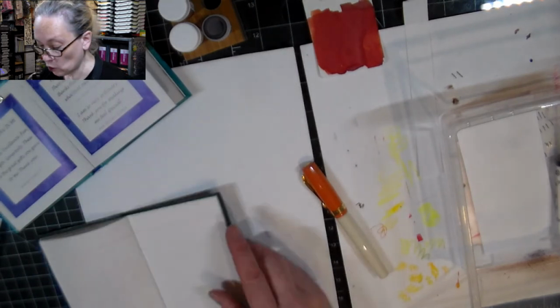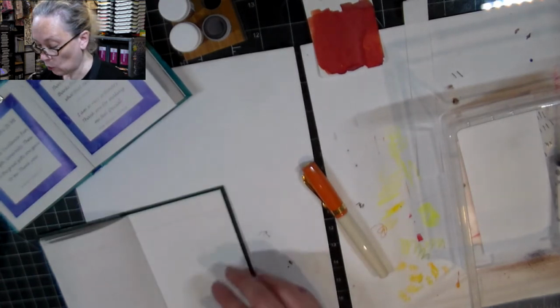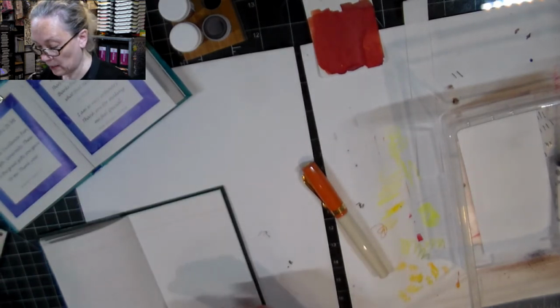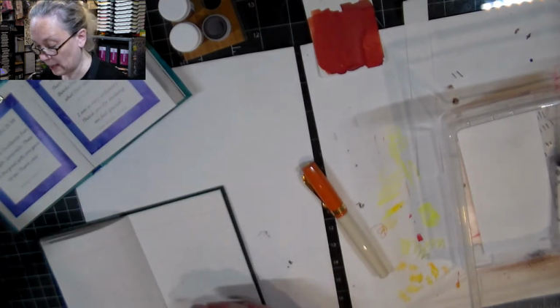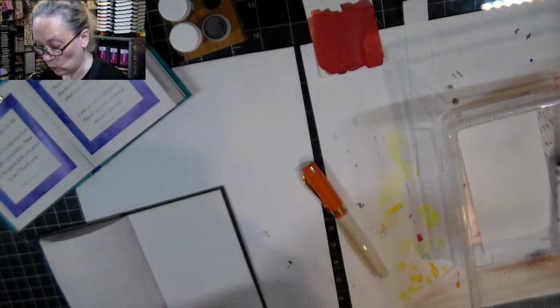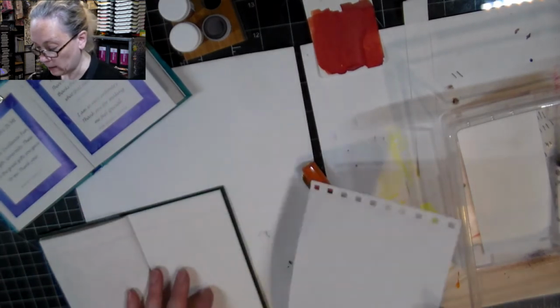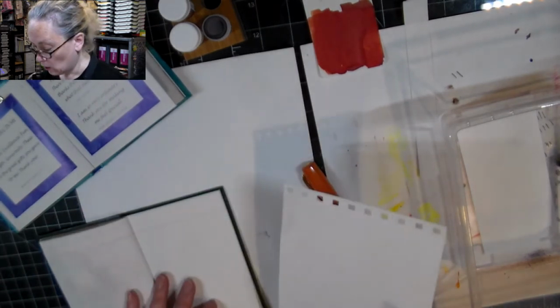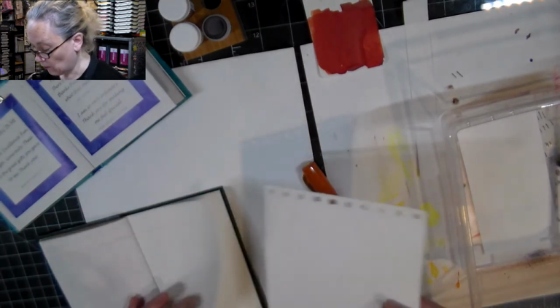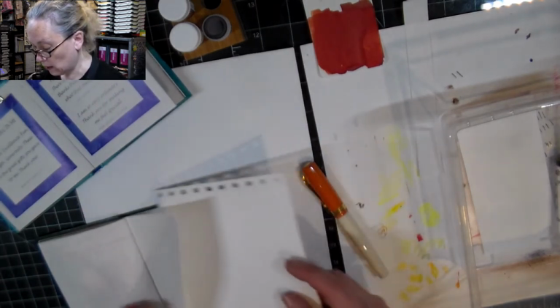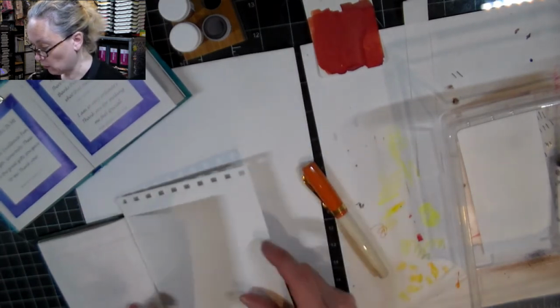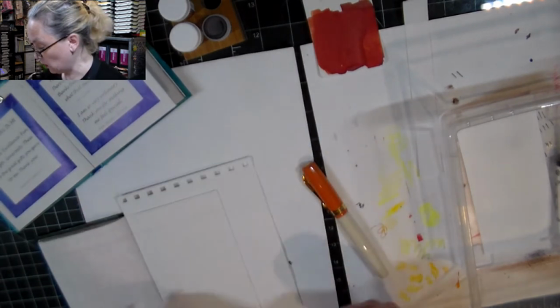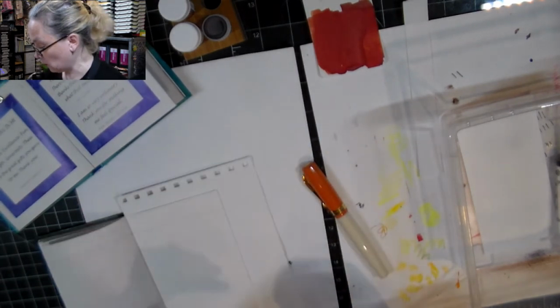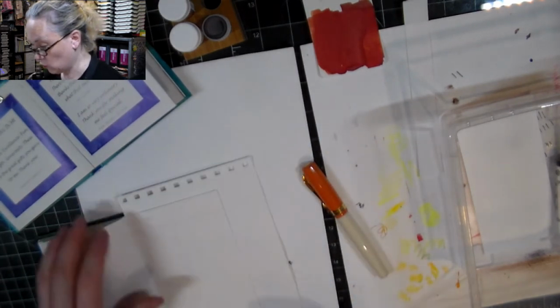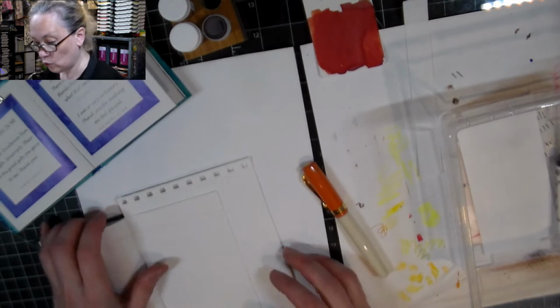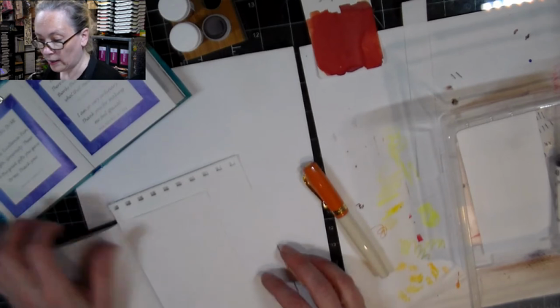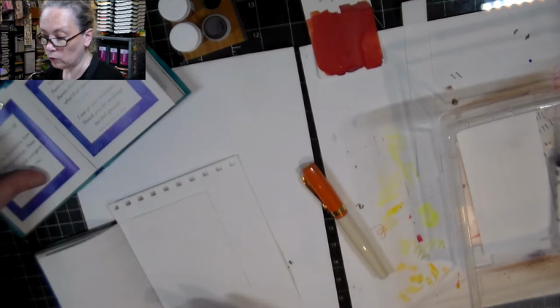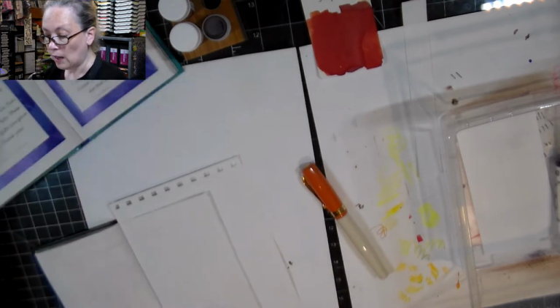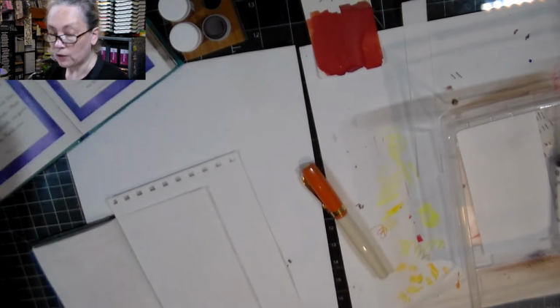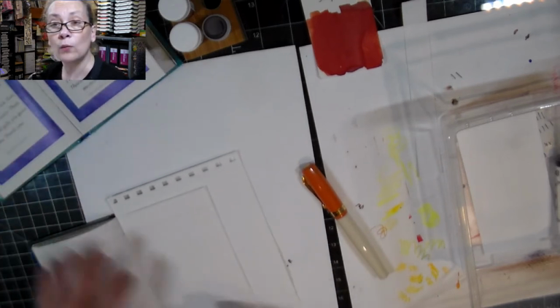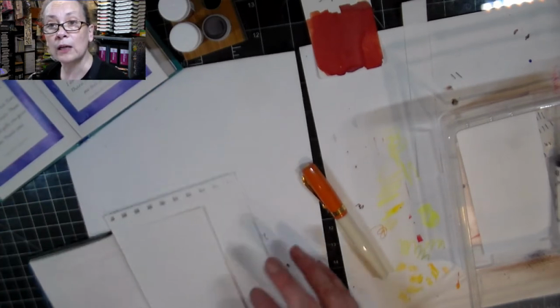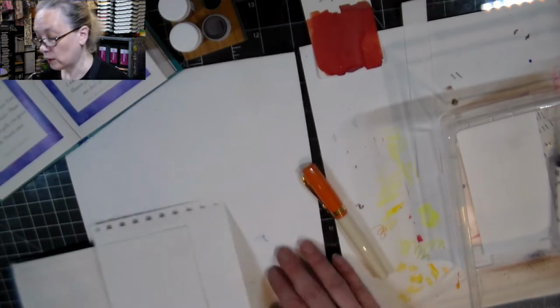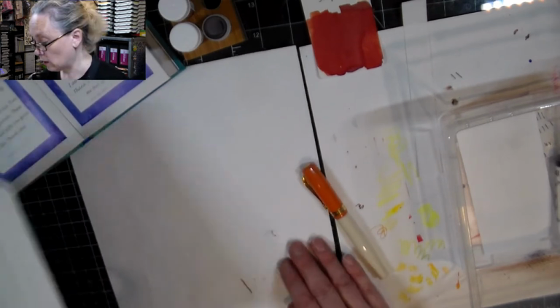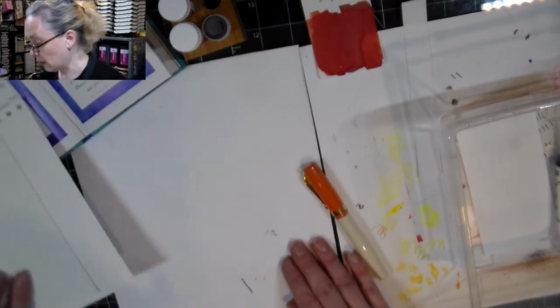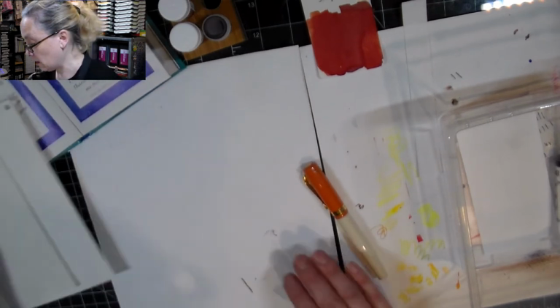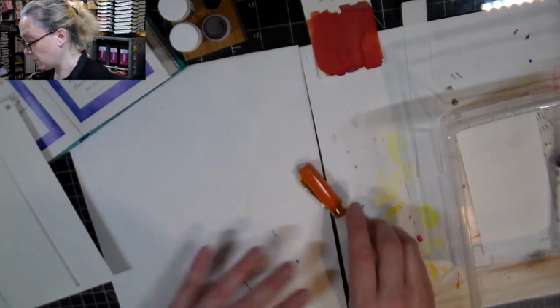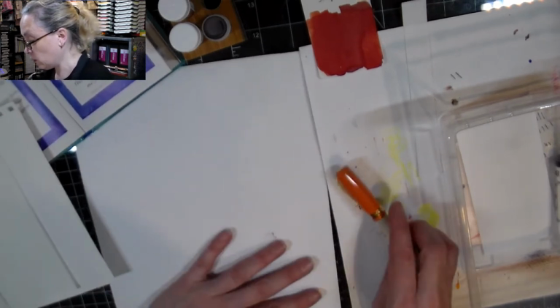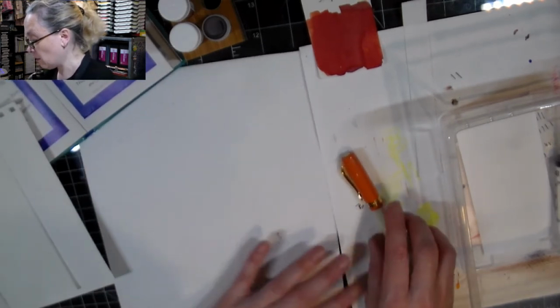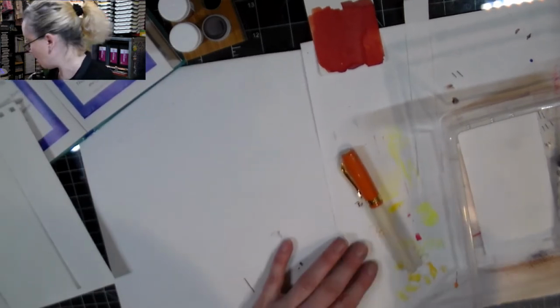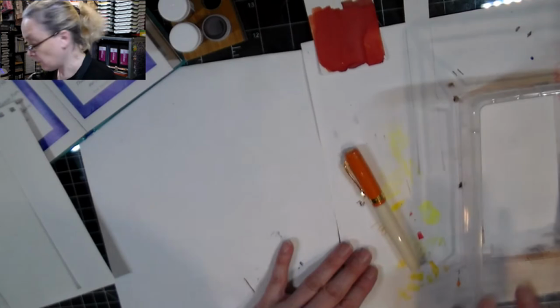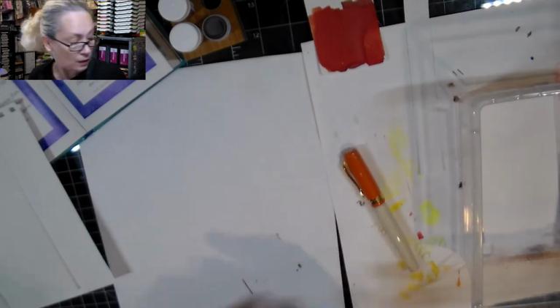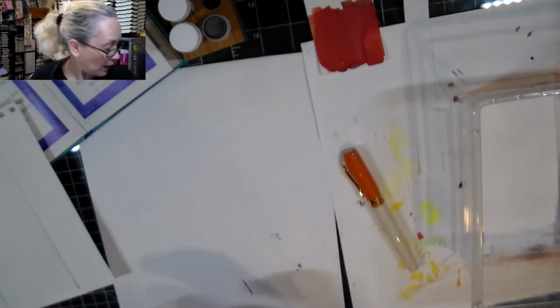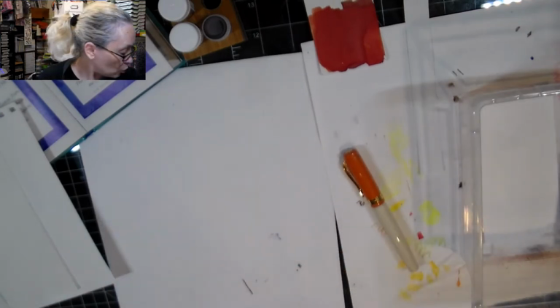They mentioned how amazing that ink was, so I was very anxious to try it out, and it worked out really well that there was some in that package.